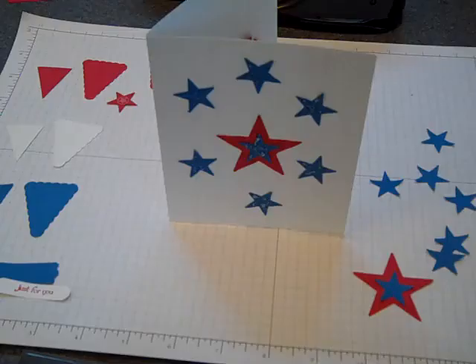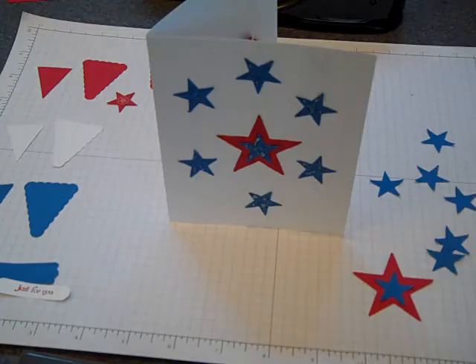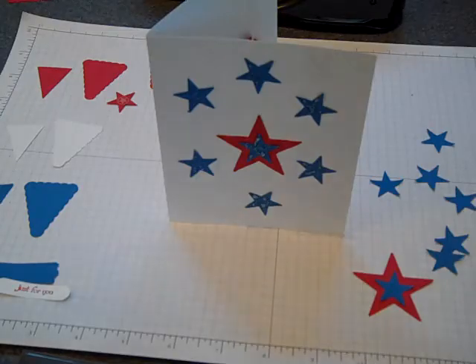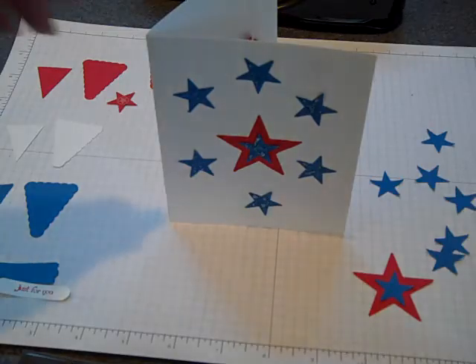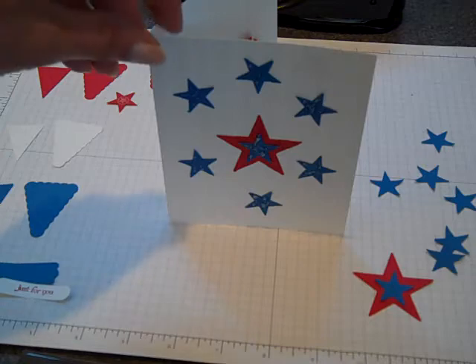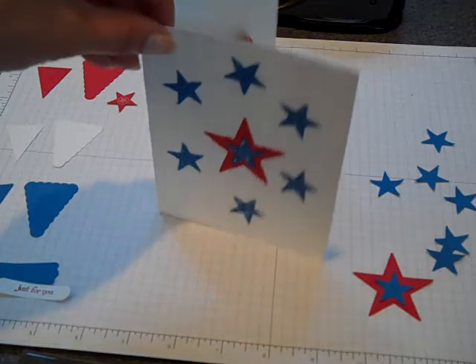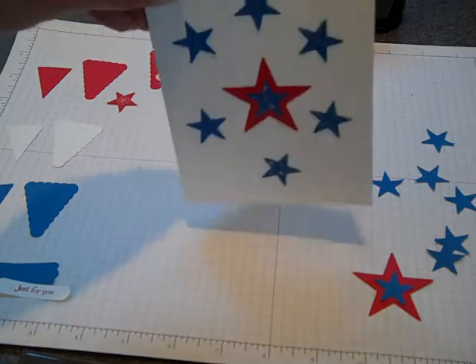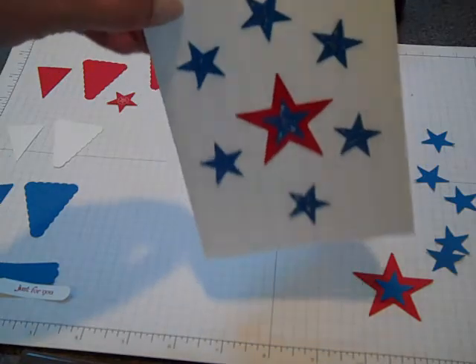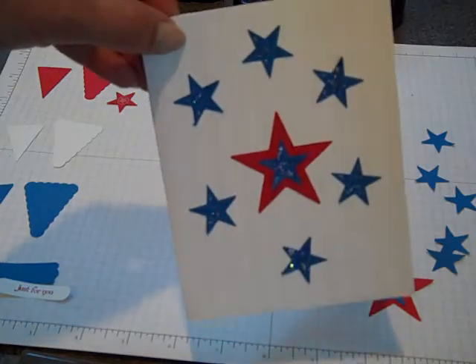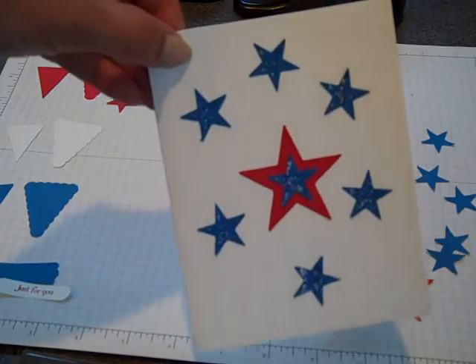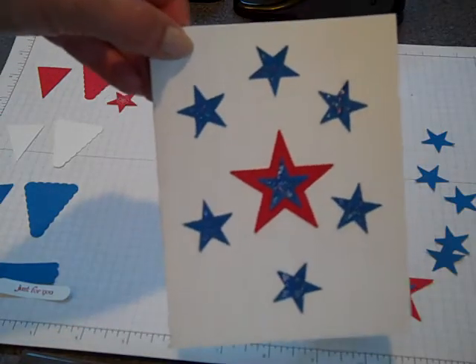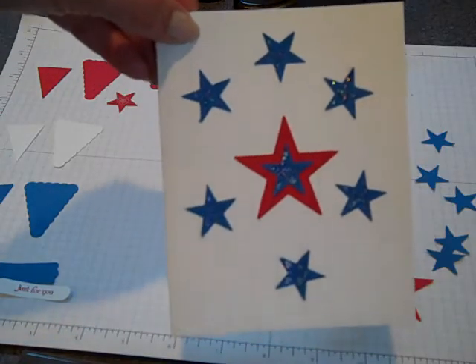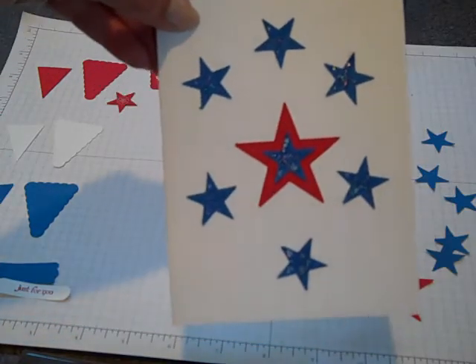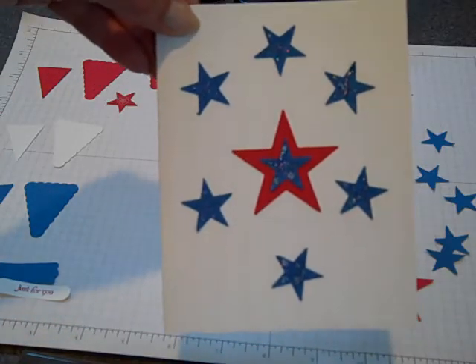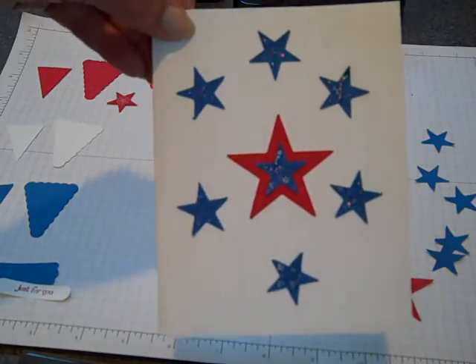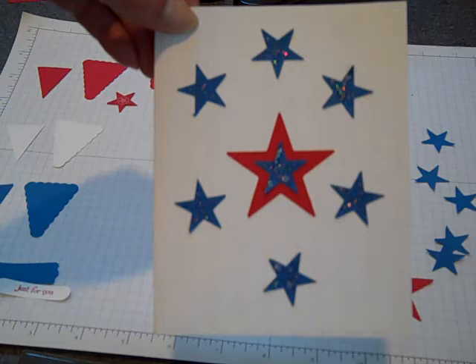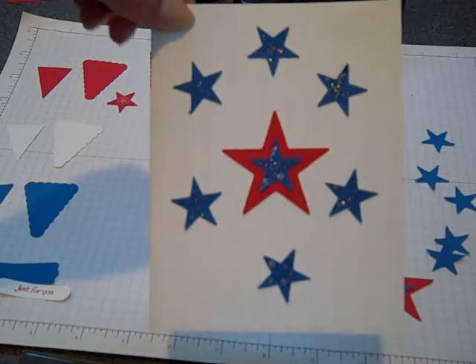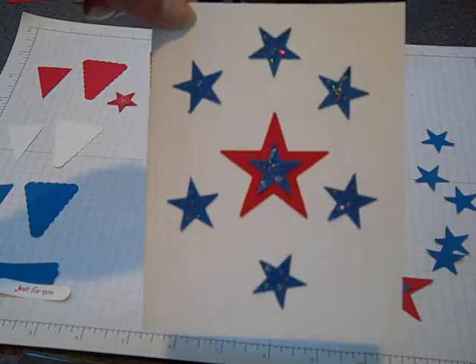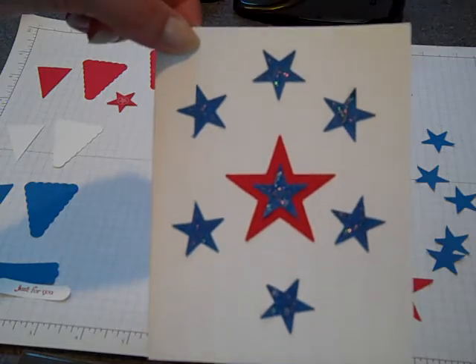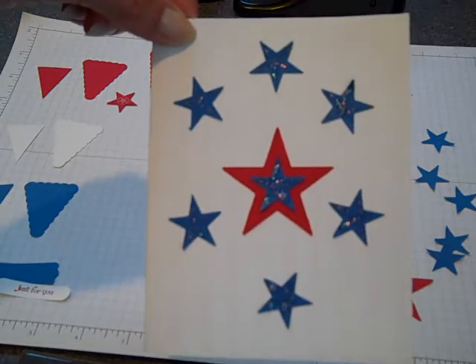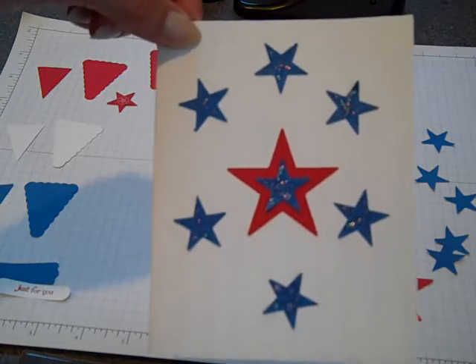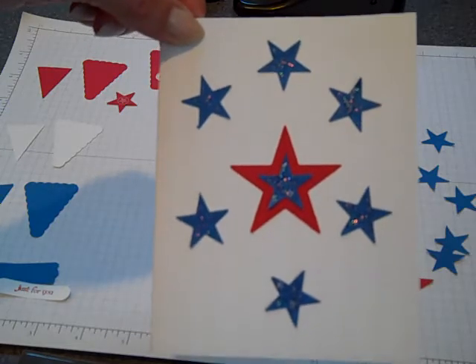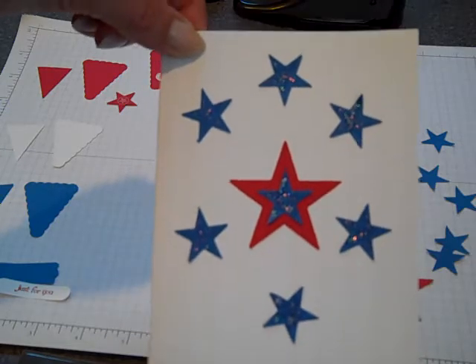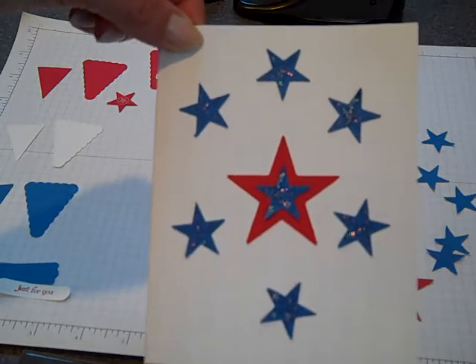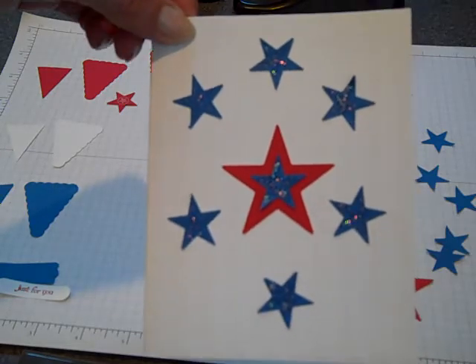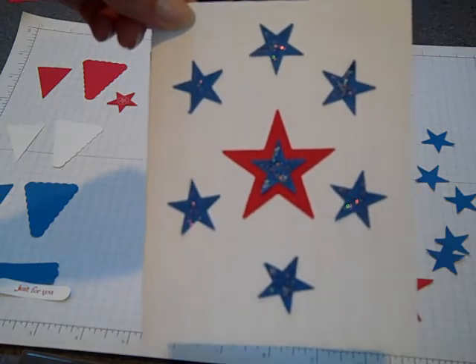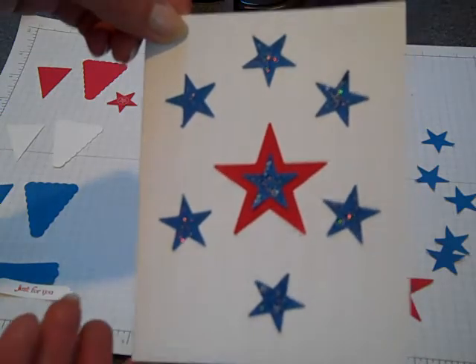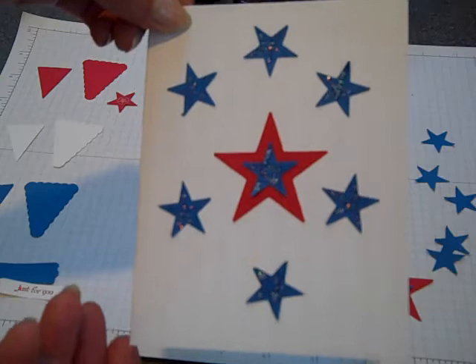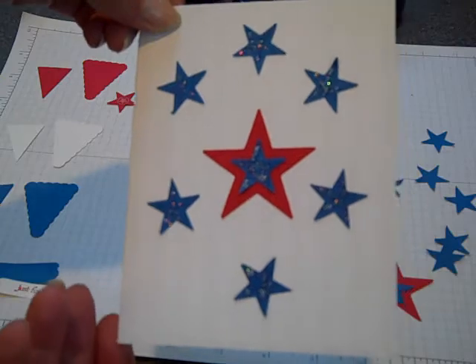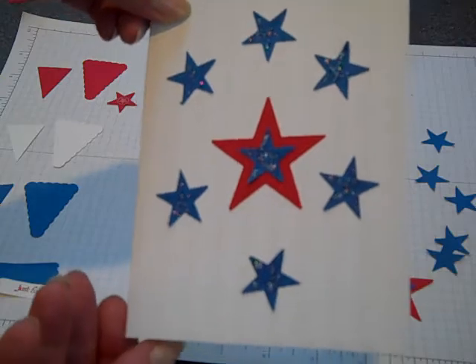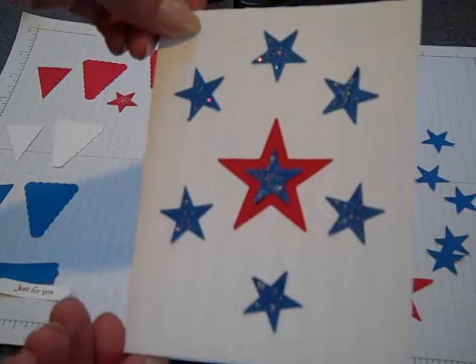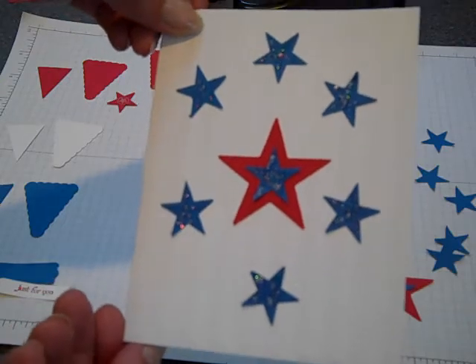Hi everybody! Thanks for joining Create with Dee. Today I thought I'd share with you my team swap card for June. We decided to have a patriotic theme since July is just right around the corner, and then we'll have some cards in time to send out for 4th of July.